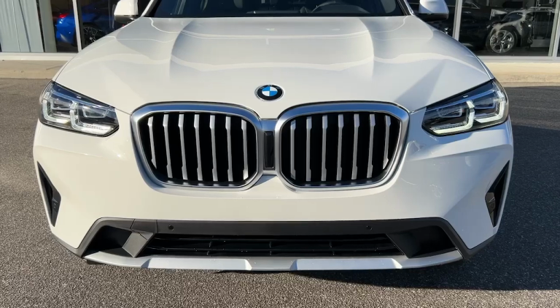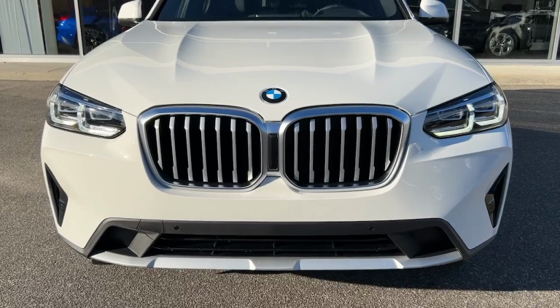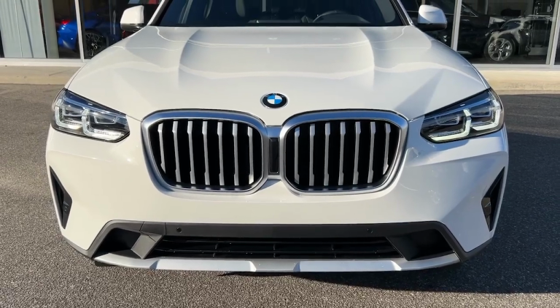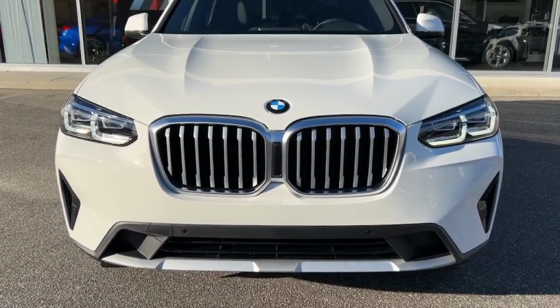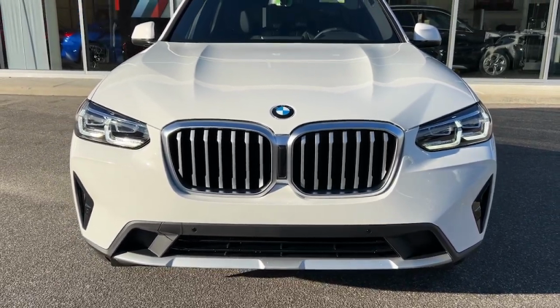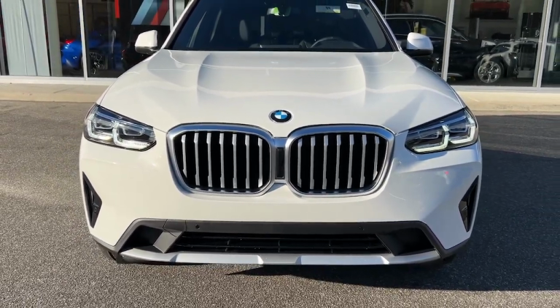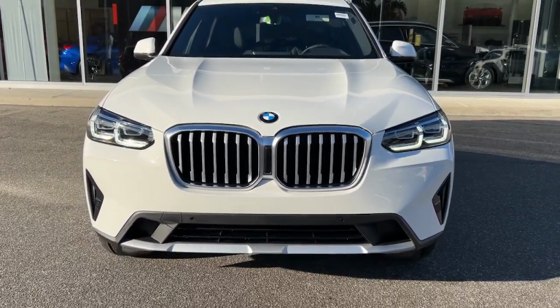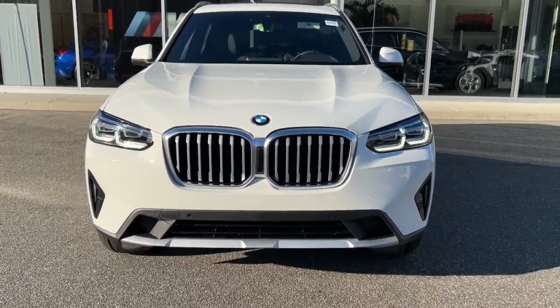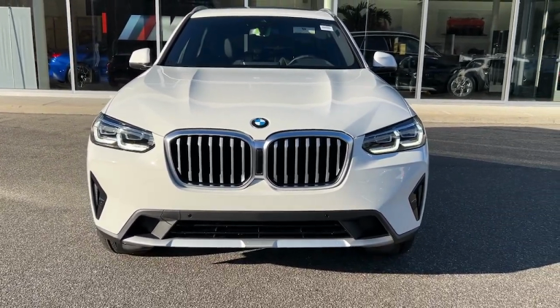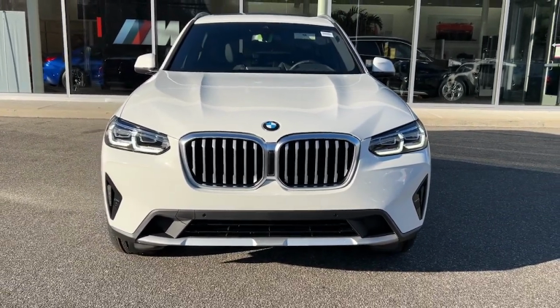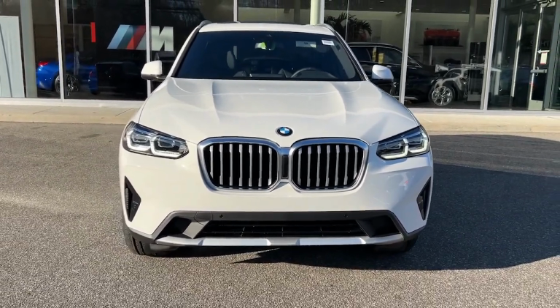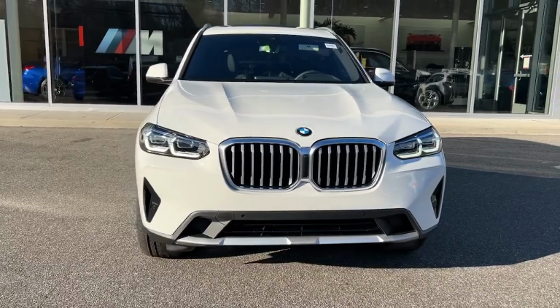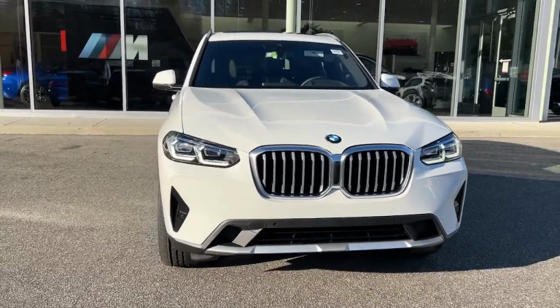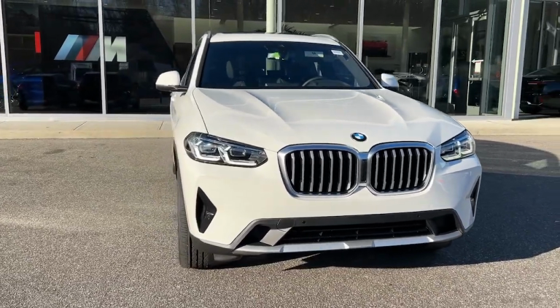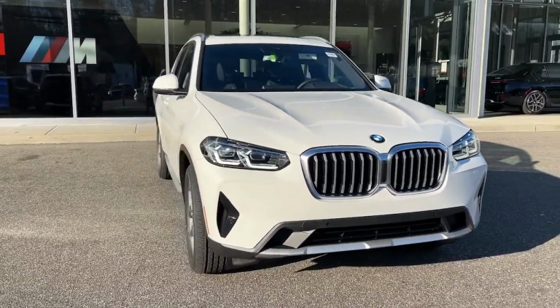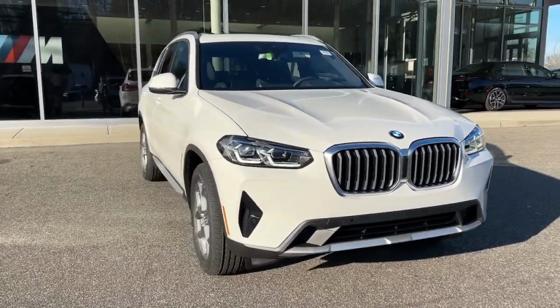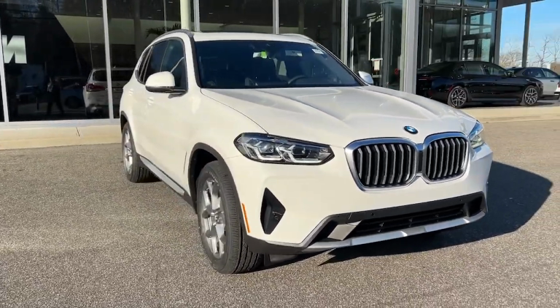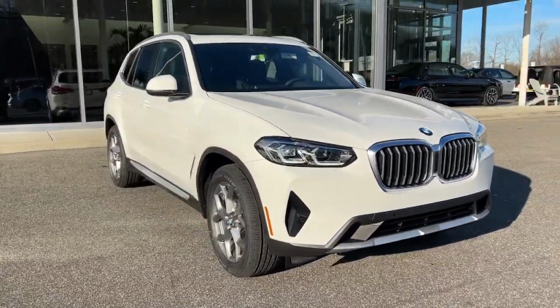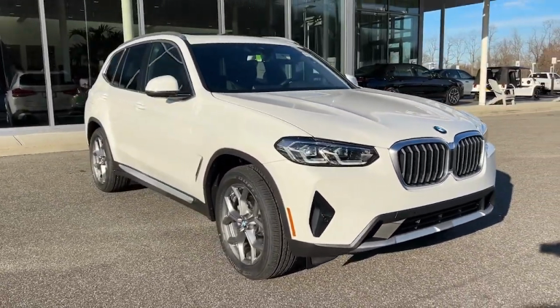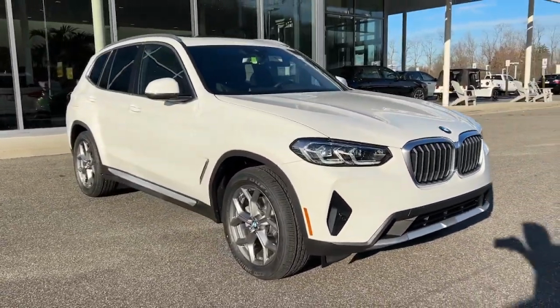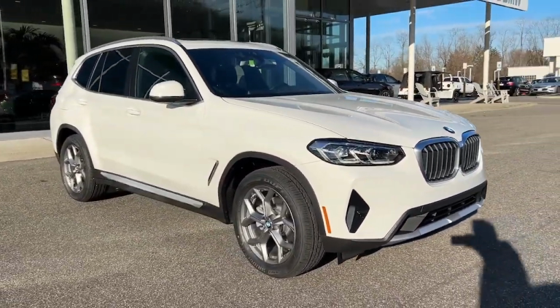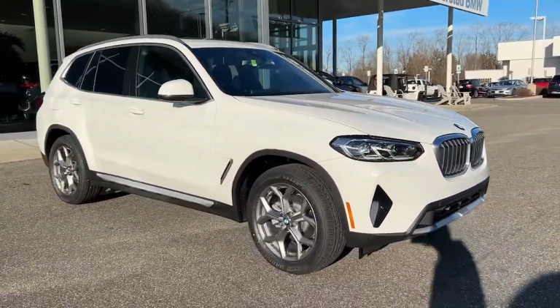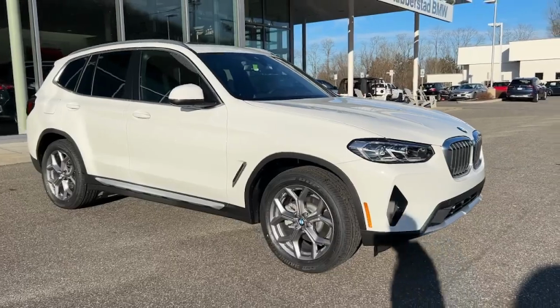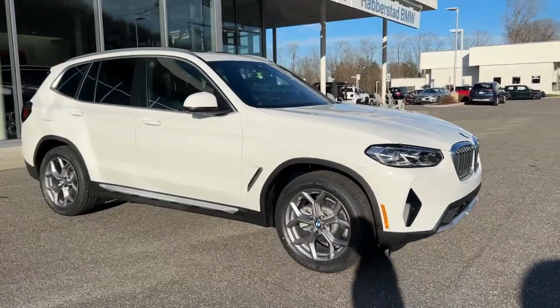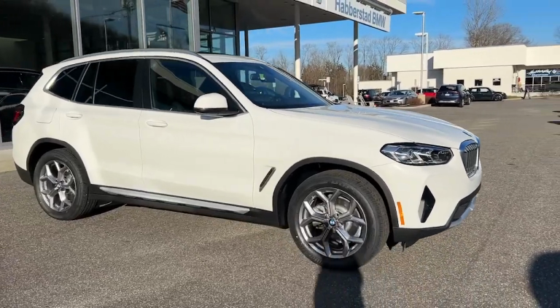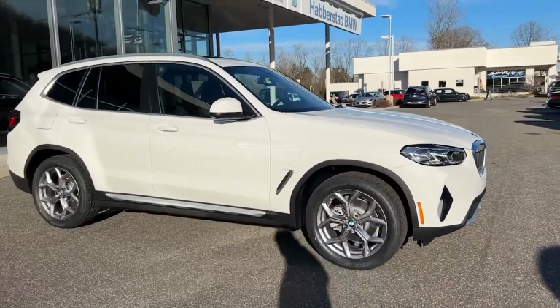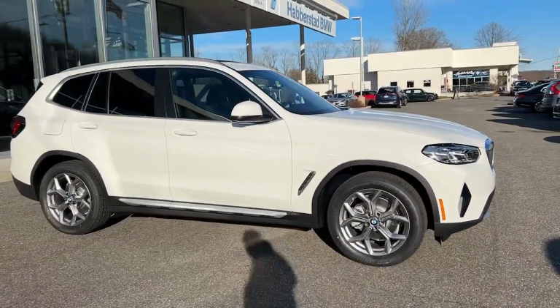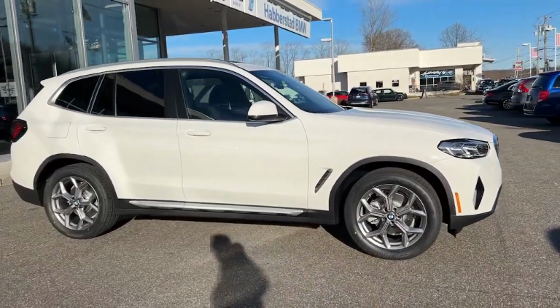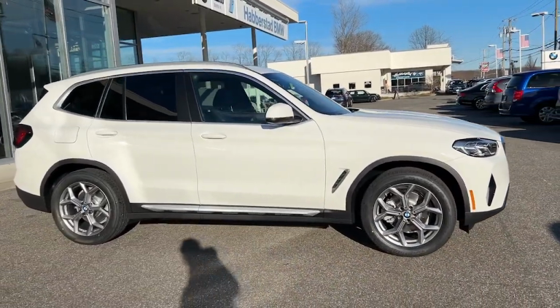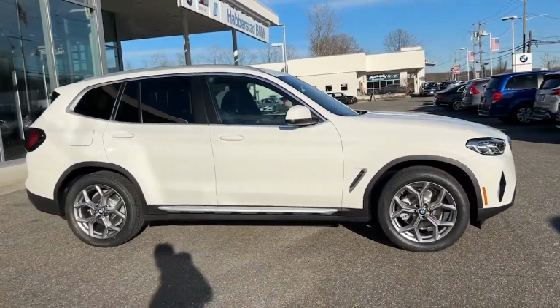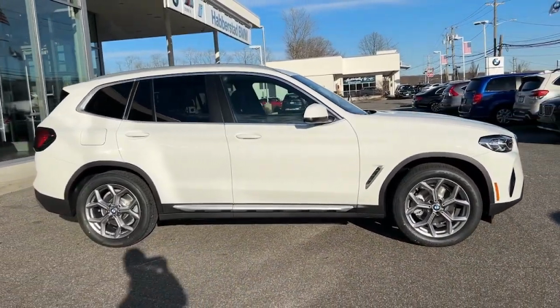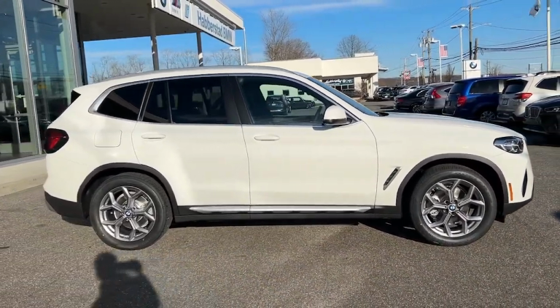Picture yourself in the 2023 BMW X3. The X3 delivers intelligent technology to keep you safe and connected, the can-do functionality of an SUV, and motorsport heritage that purrs beneath your hand.